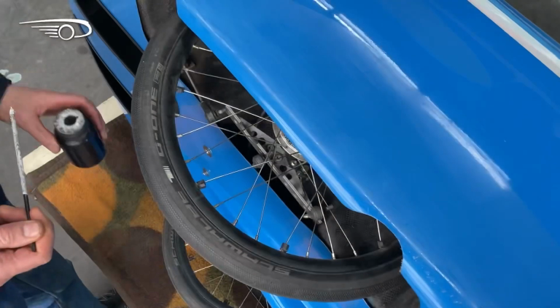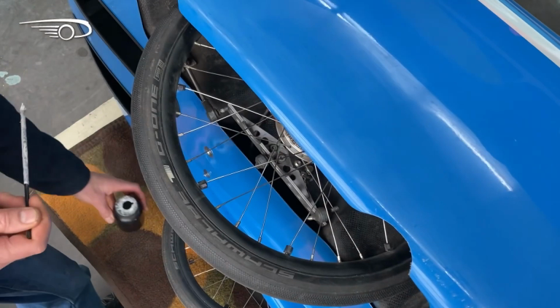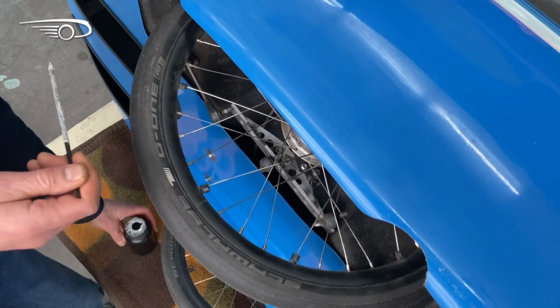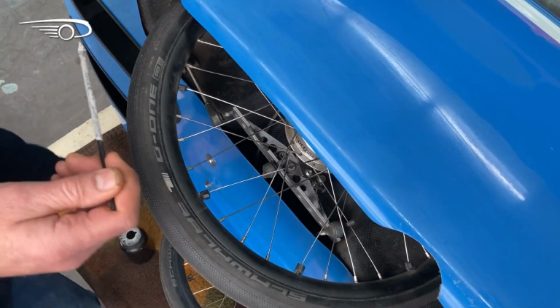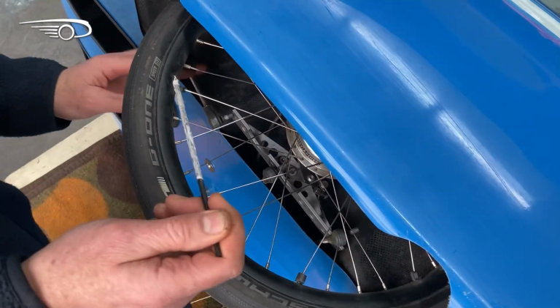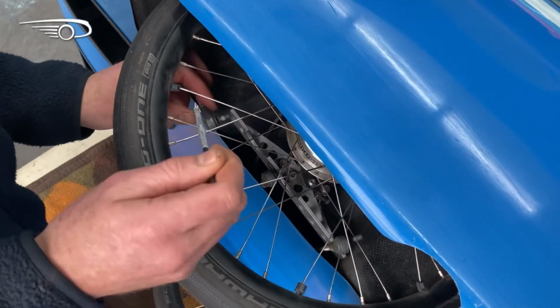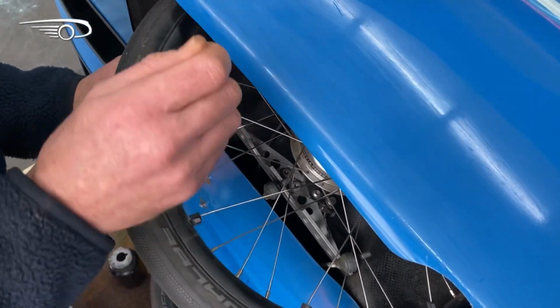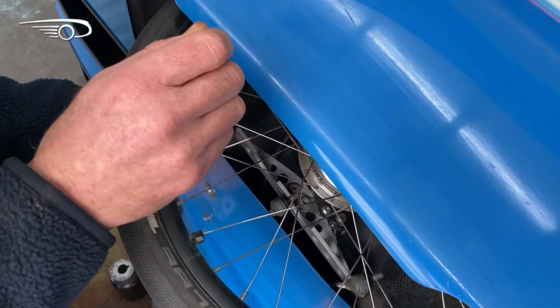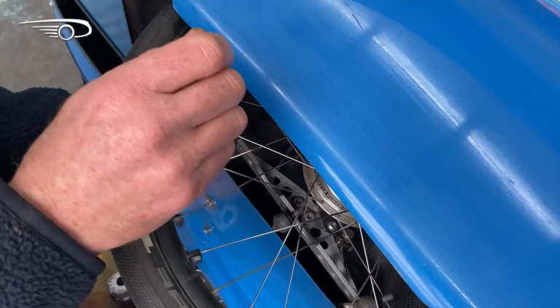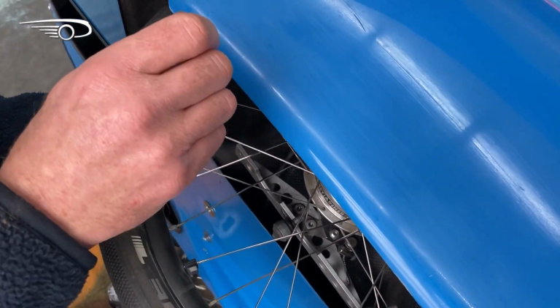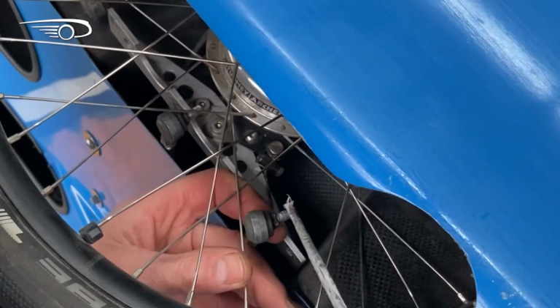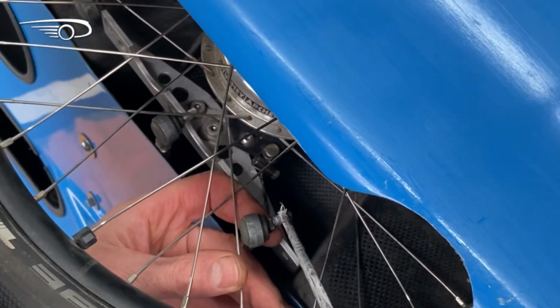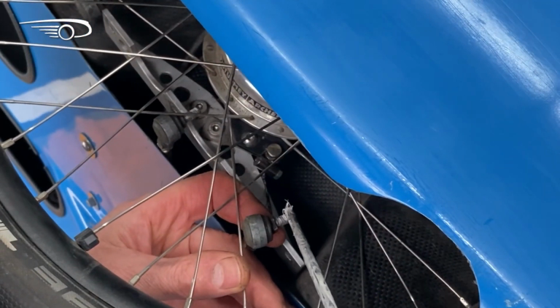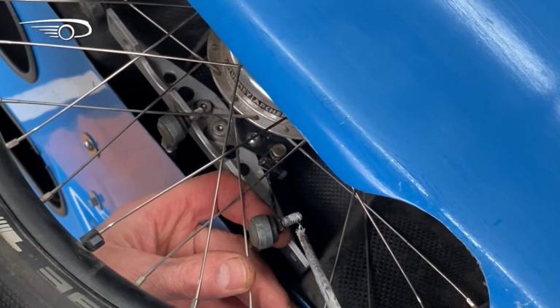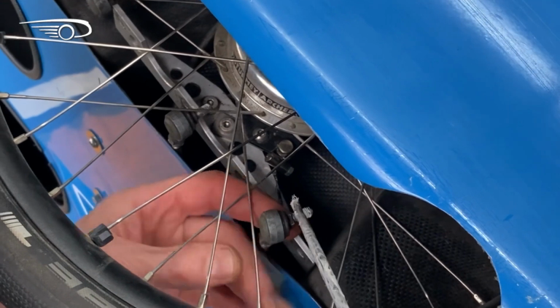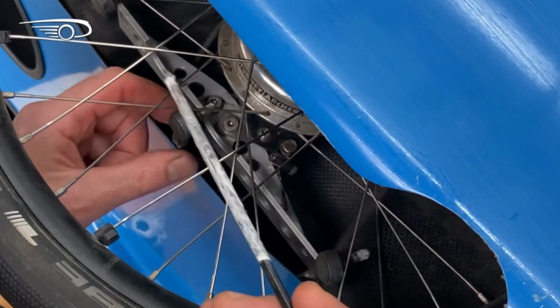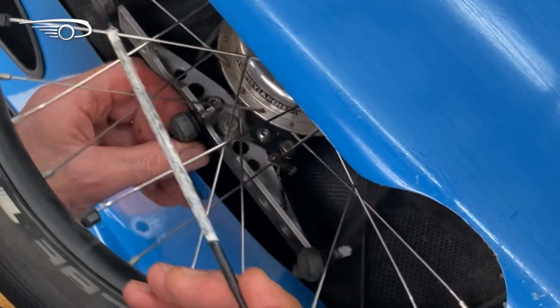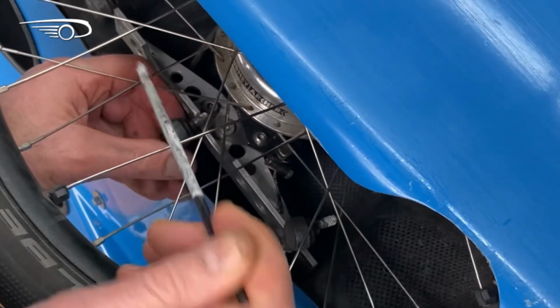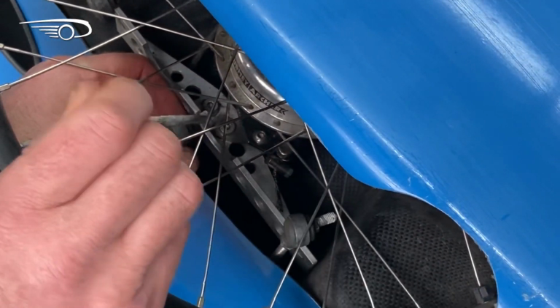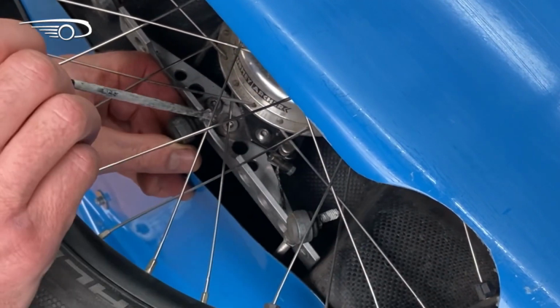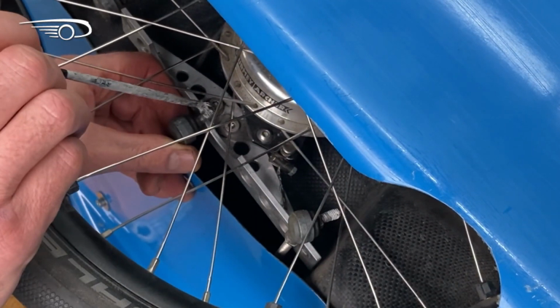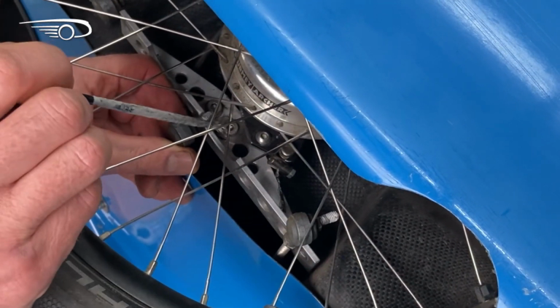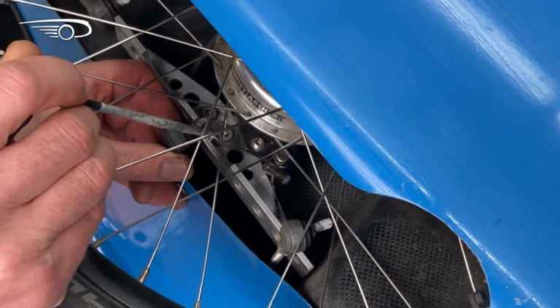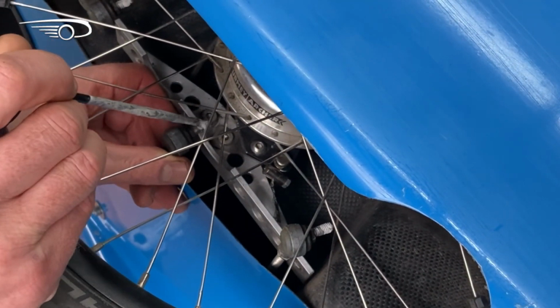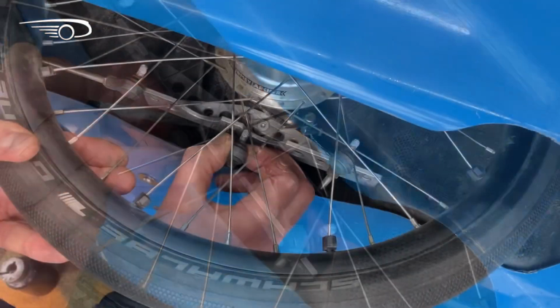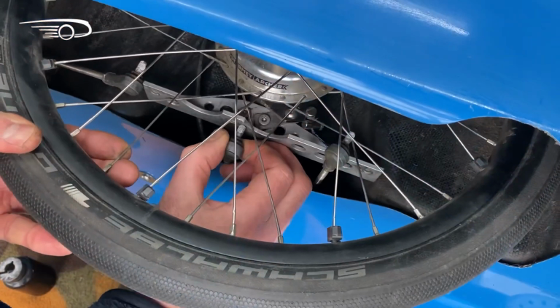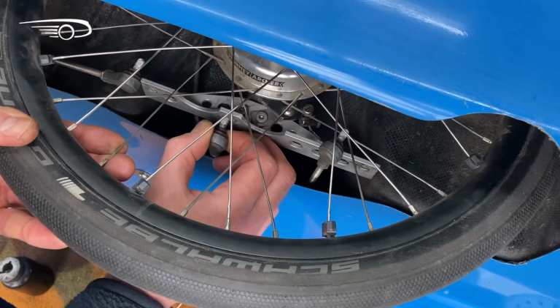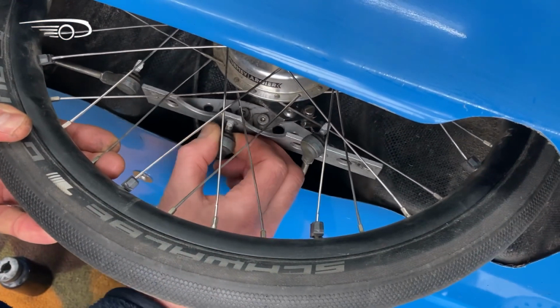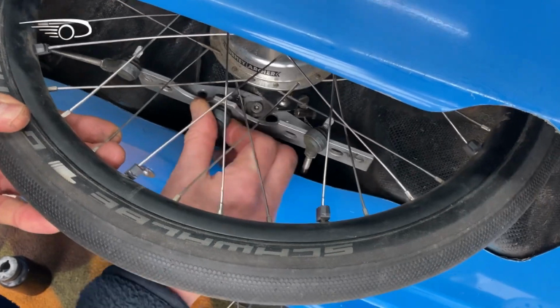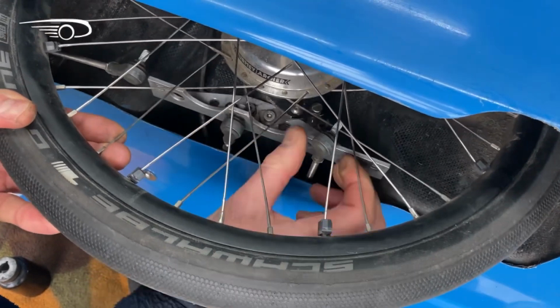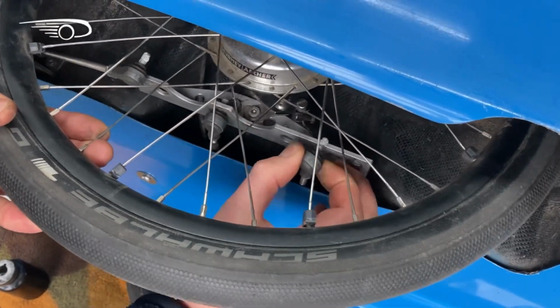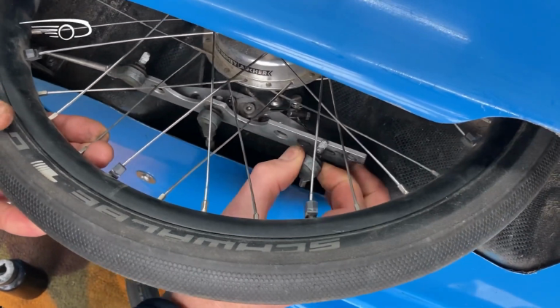Put some ceramic grease, also called mounting paste, on the thread of the ball joints so the nuts will always go on and off easily at a later moment. Put them back in the strut plate.